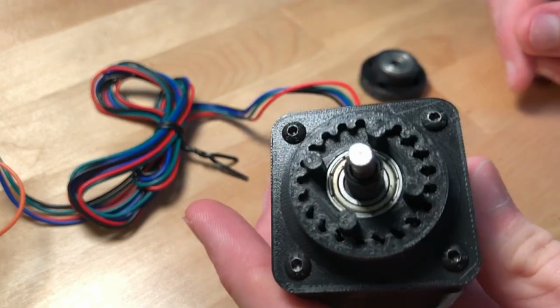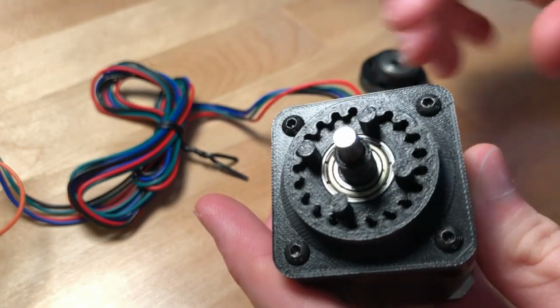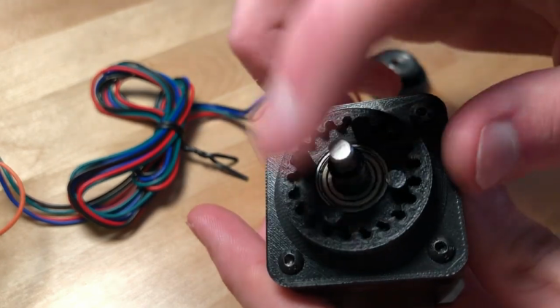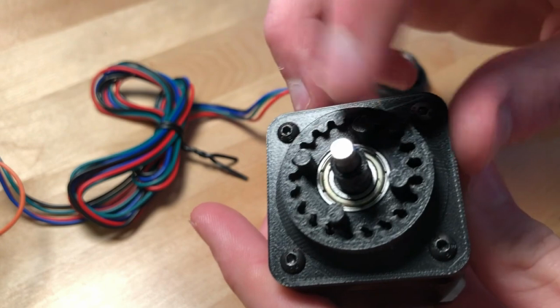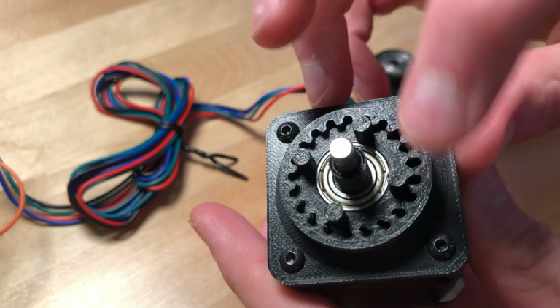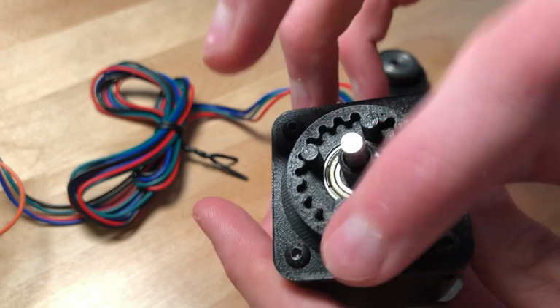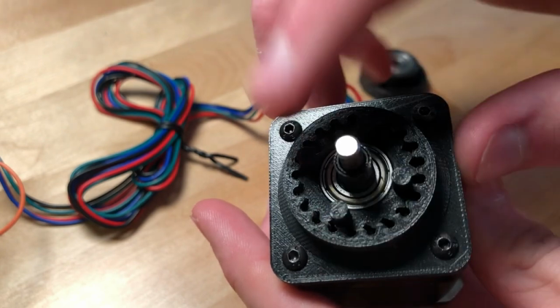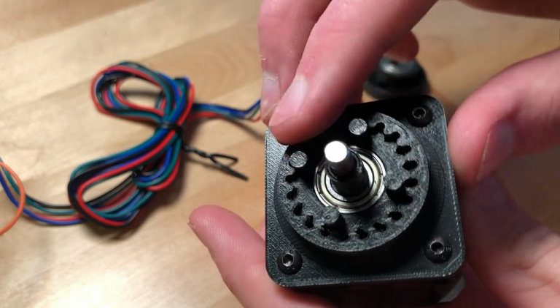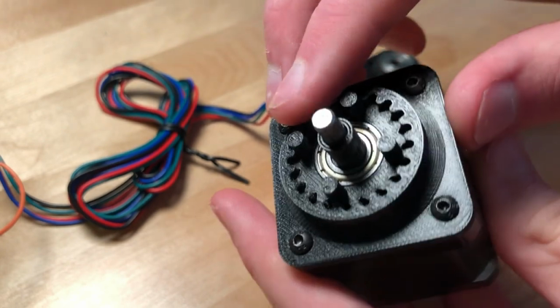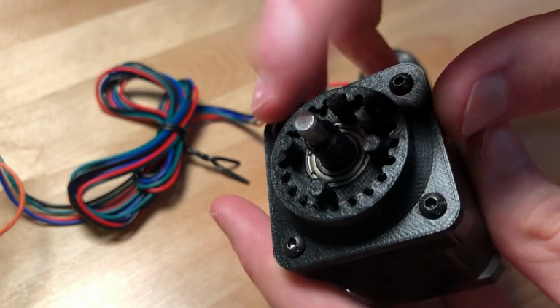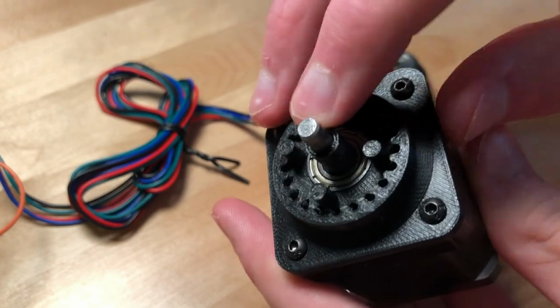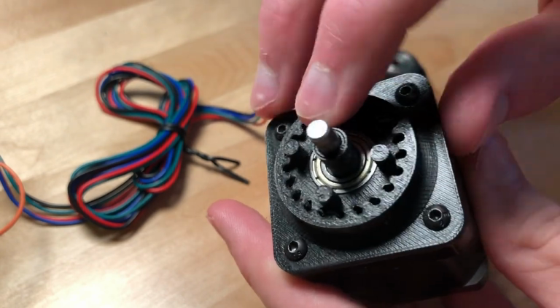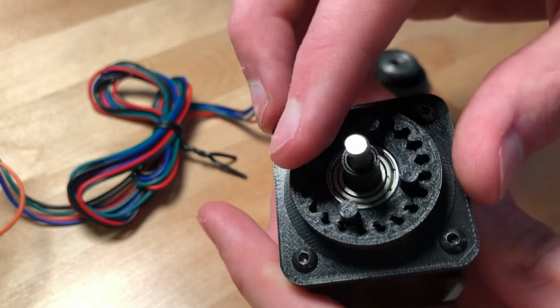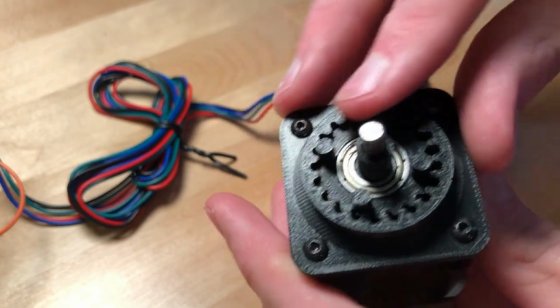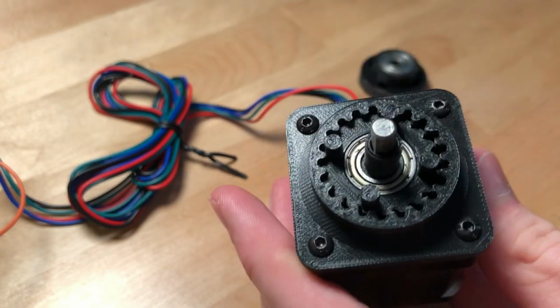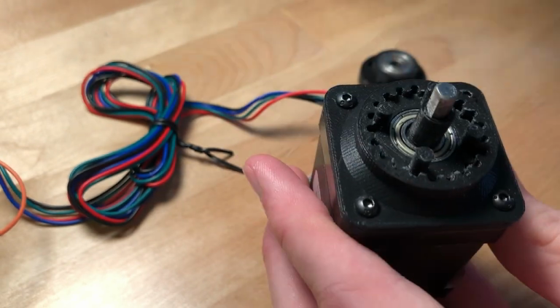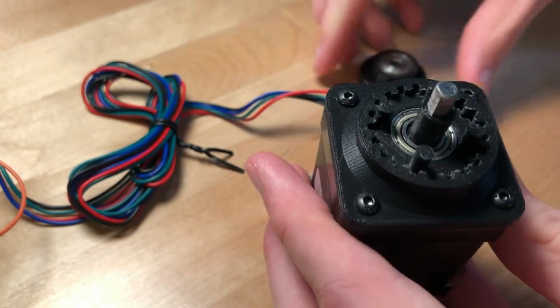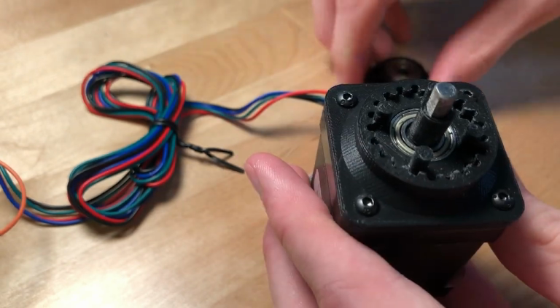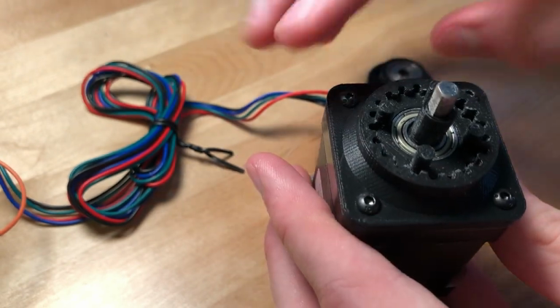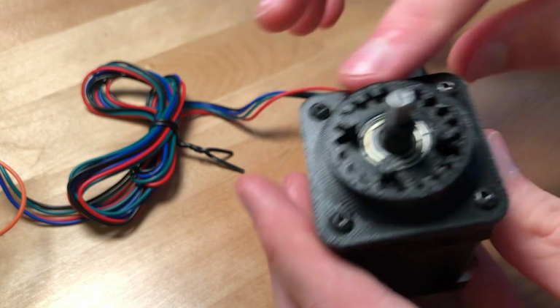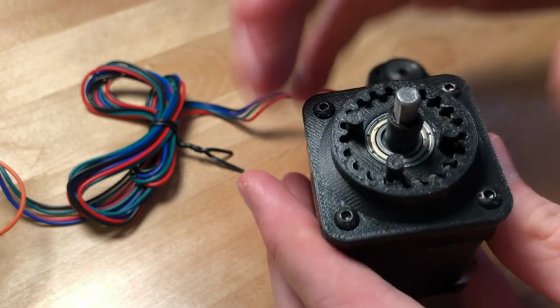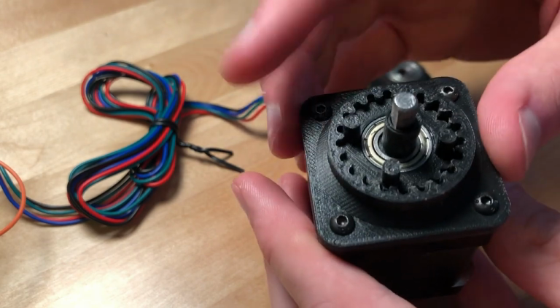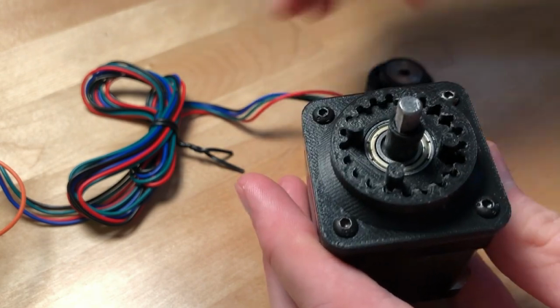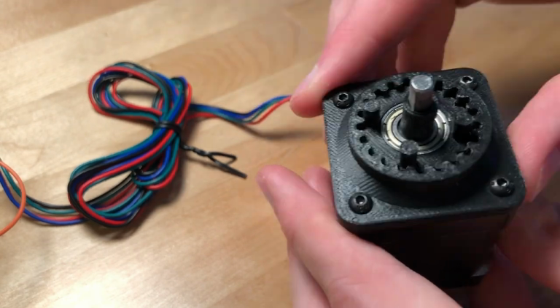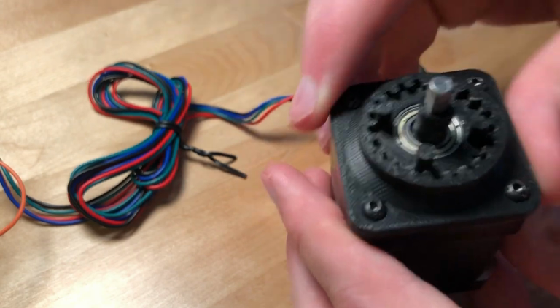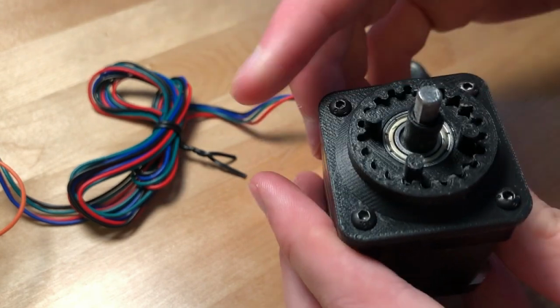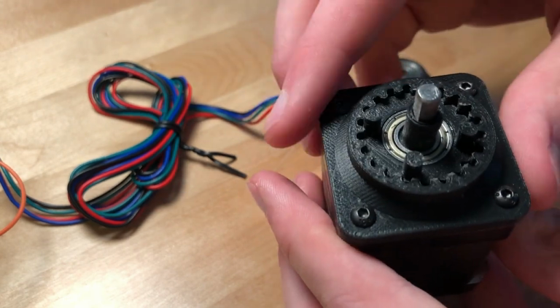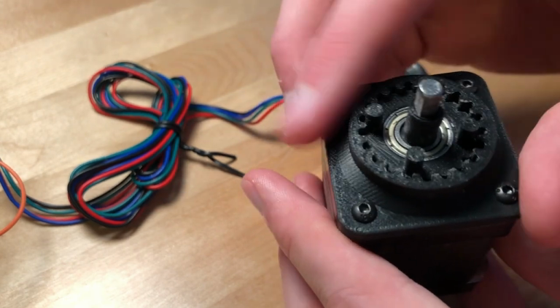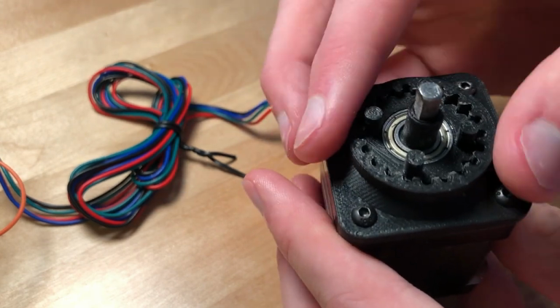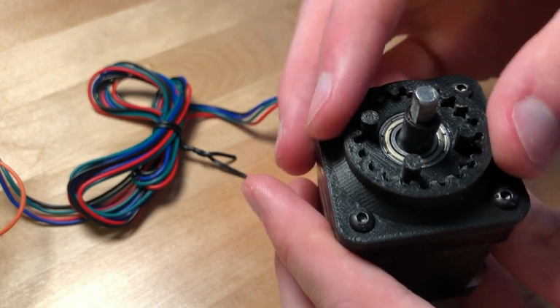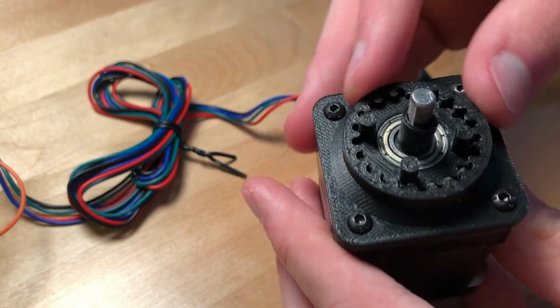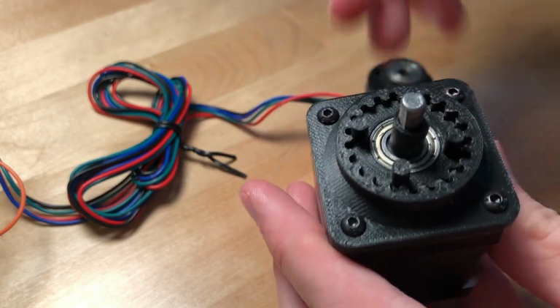You can see the pins here that engage with the output ring to rectify the rotation. Overall, I'm very happy with this print. It's very rigid and came out pretty darn close to the intended dimensions.